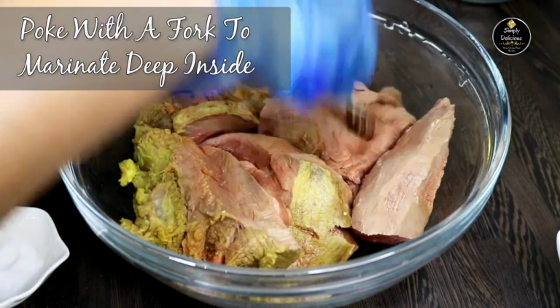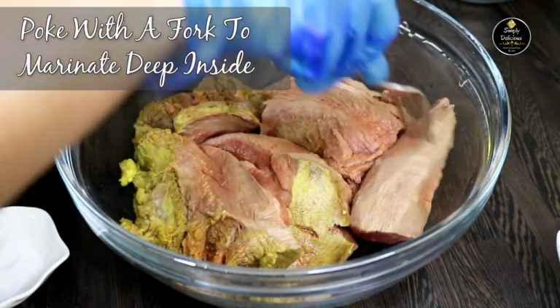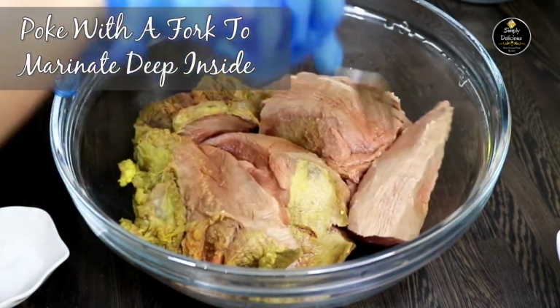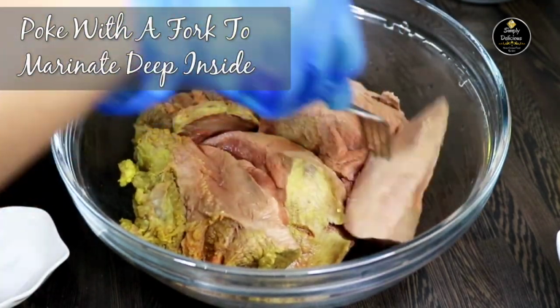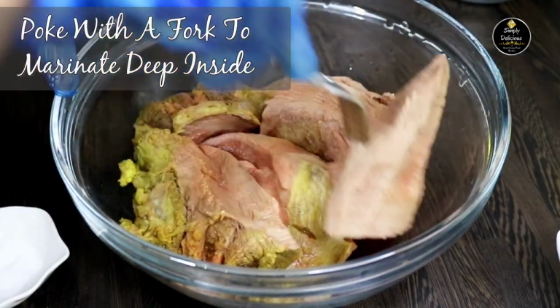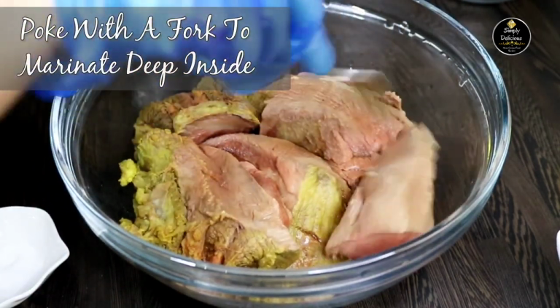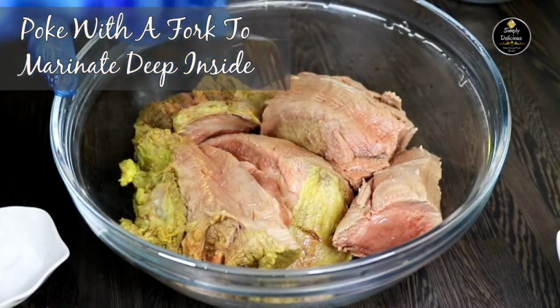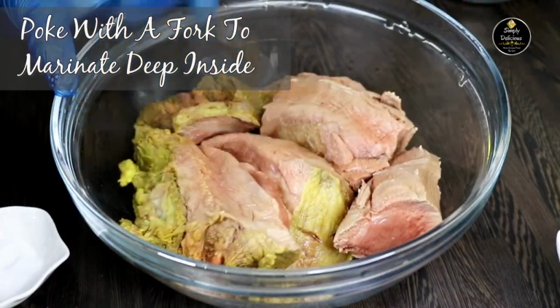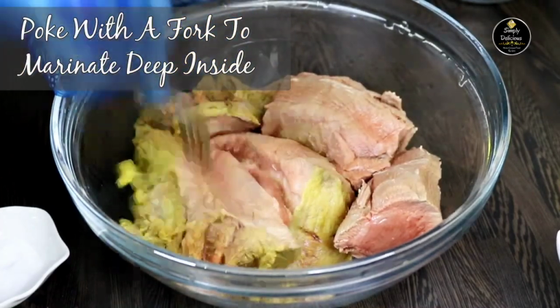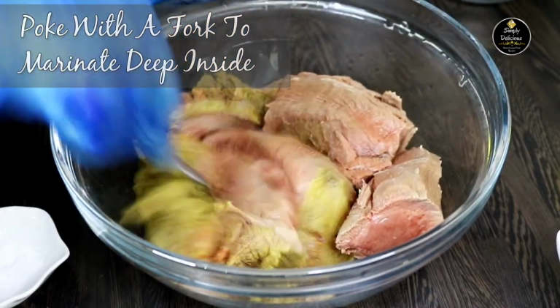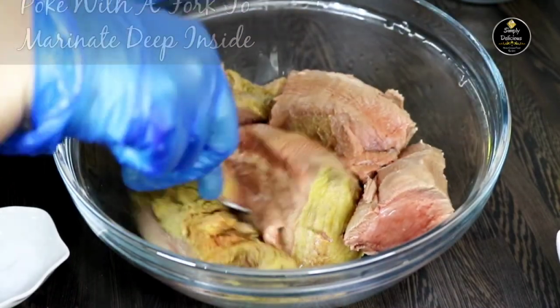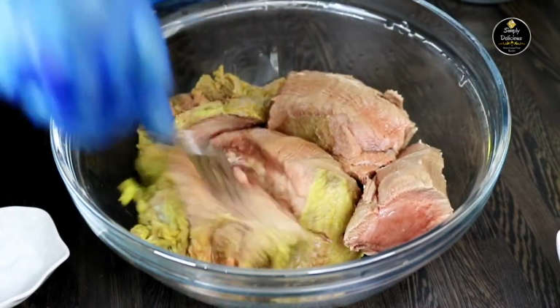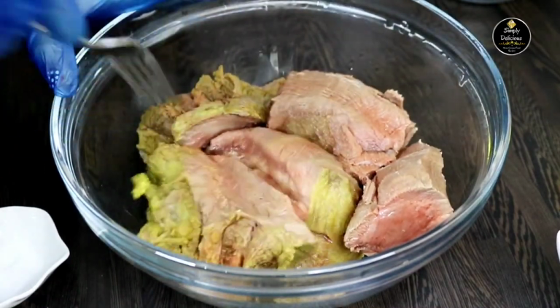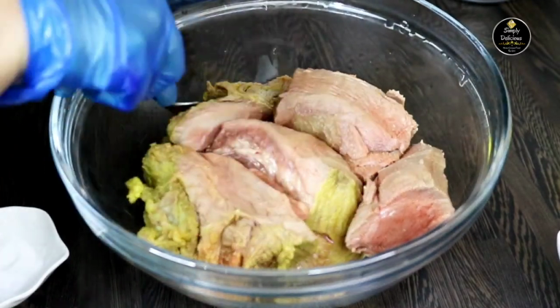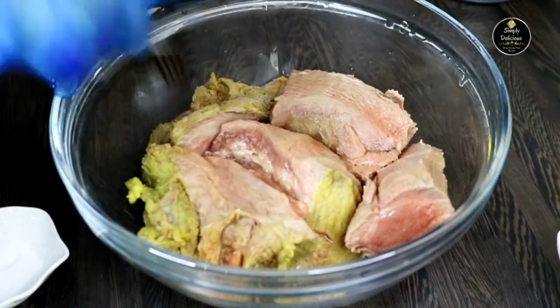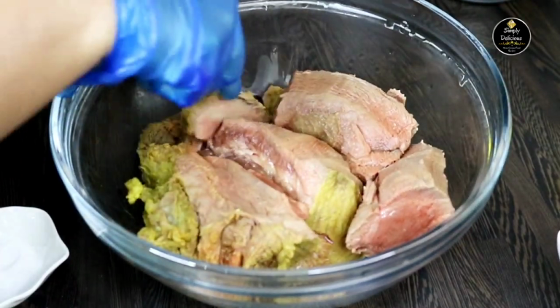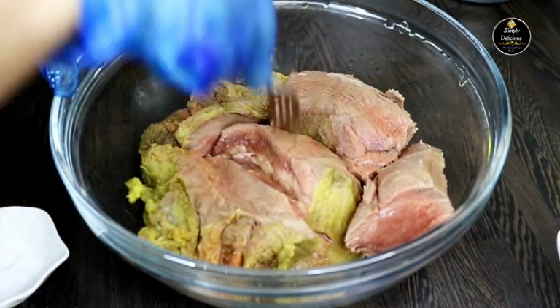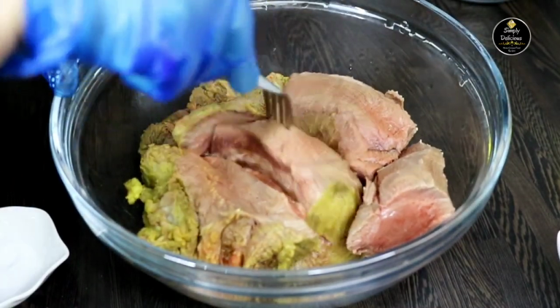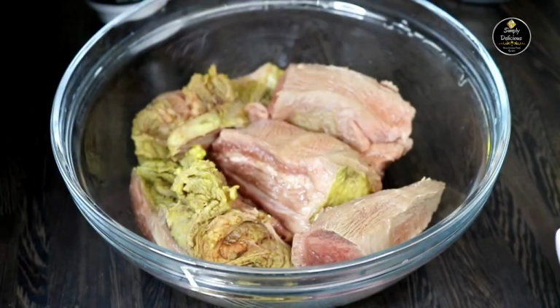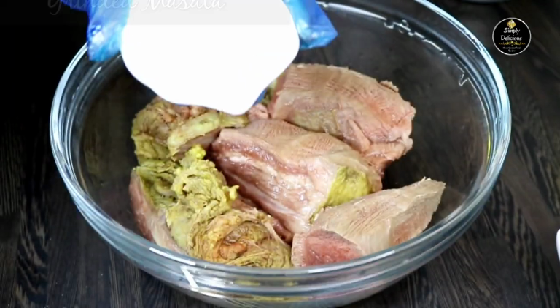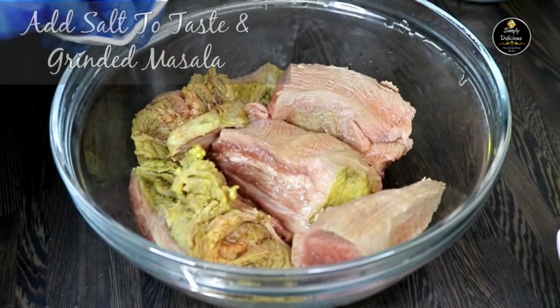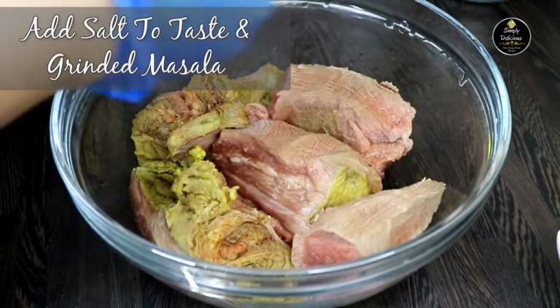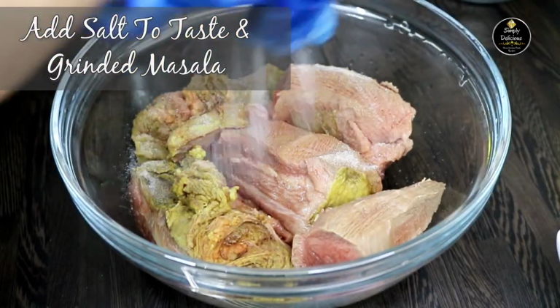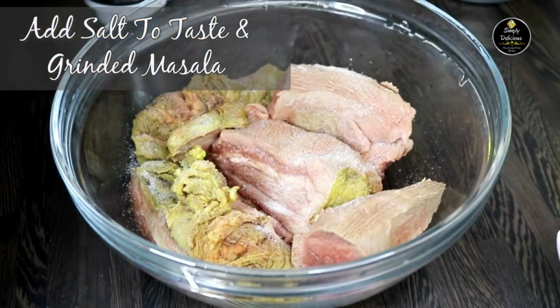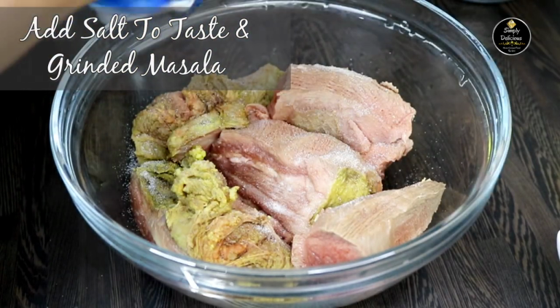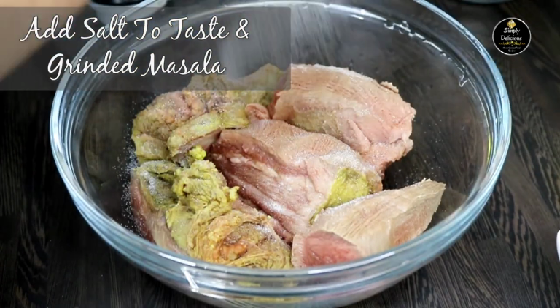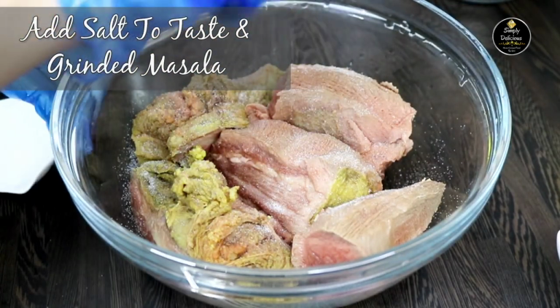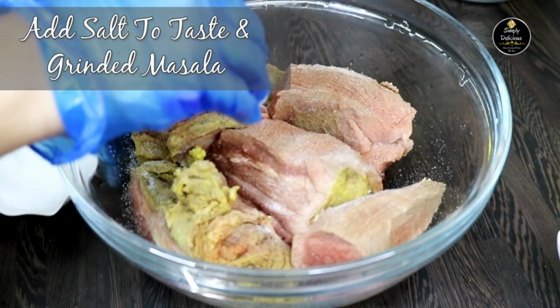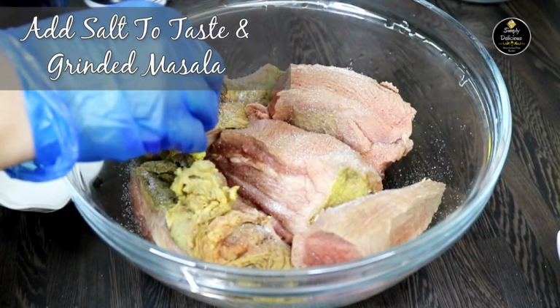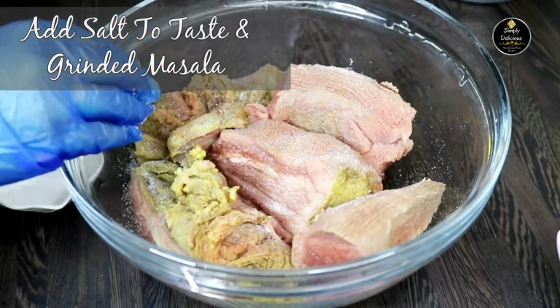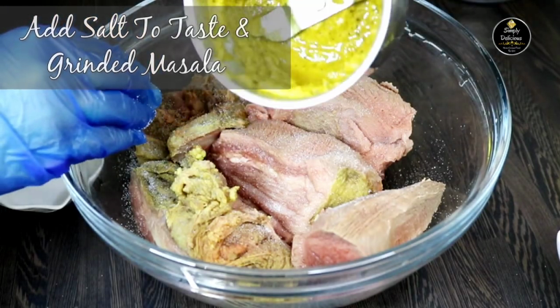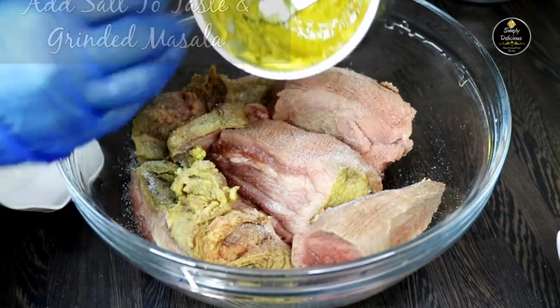Let's fork the tongue with the help of a fork — this will help the marinade to penetrate deep inside. Let's marinate the tongue with some salt and the roast masala. Marinate it and keep it for at least 1 hour.